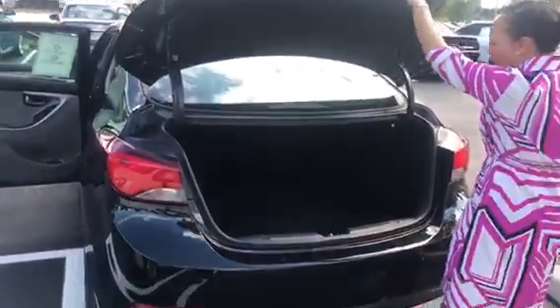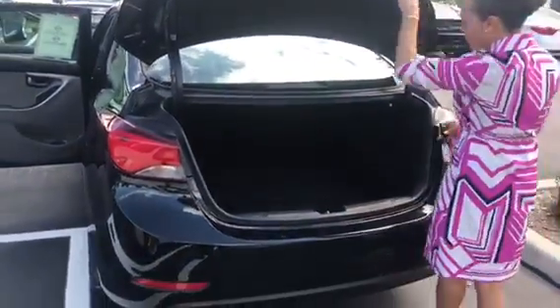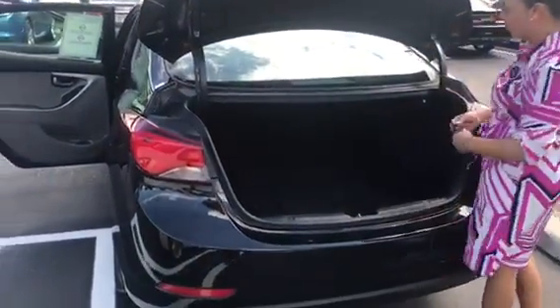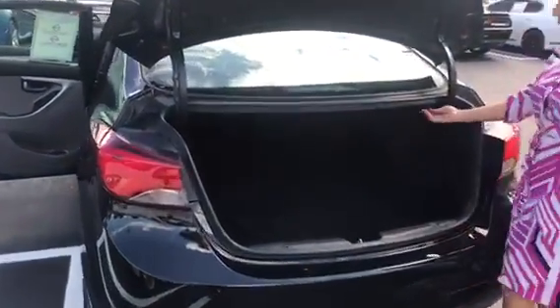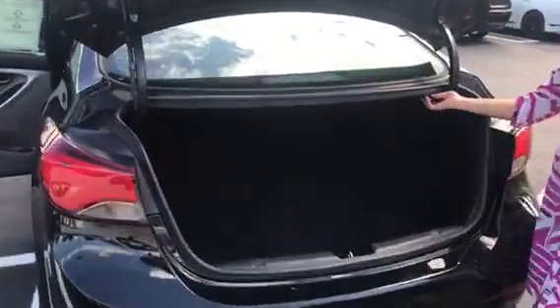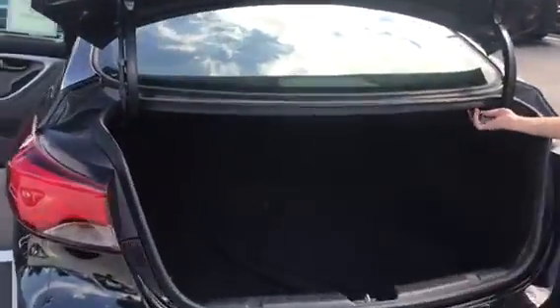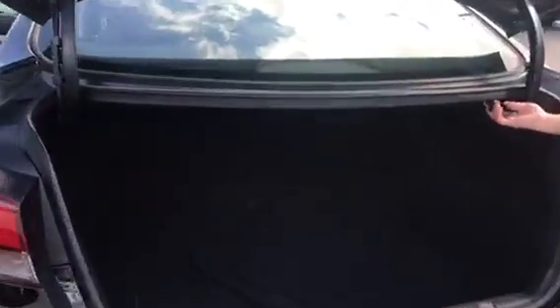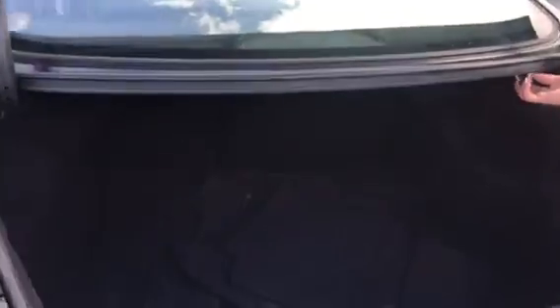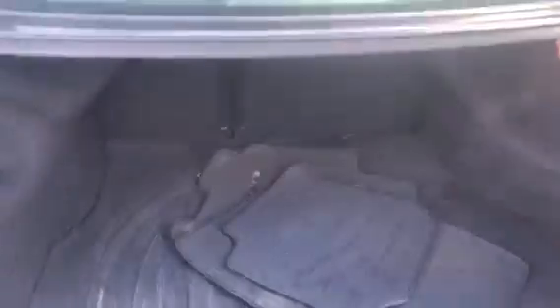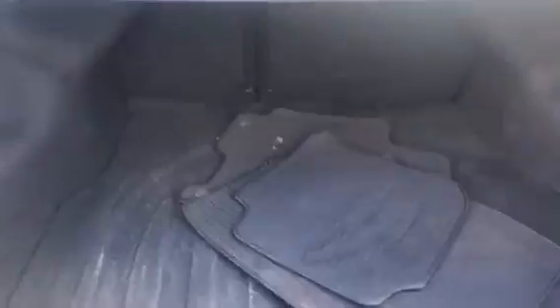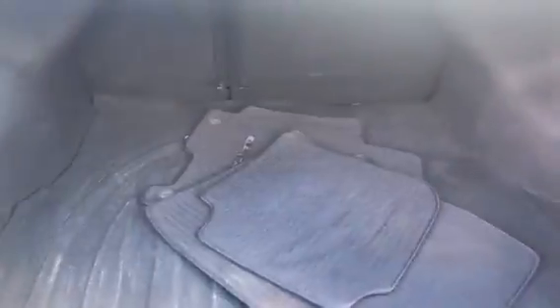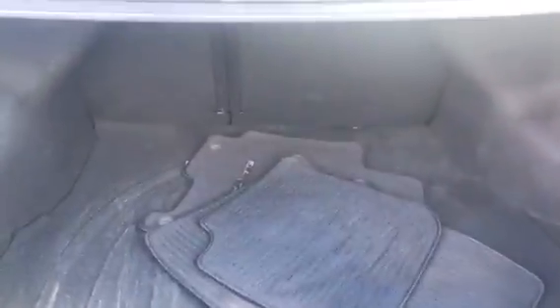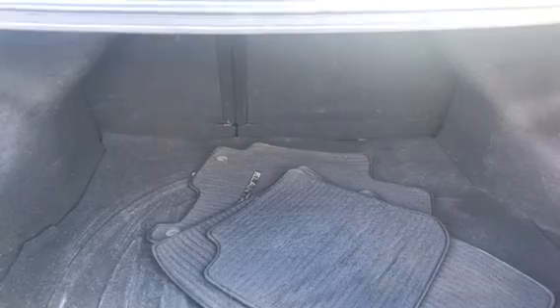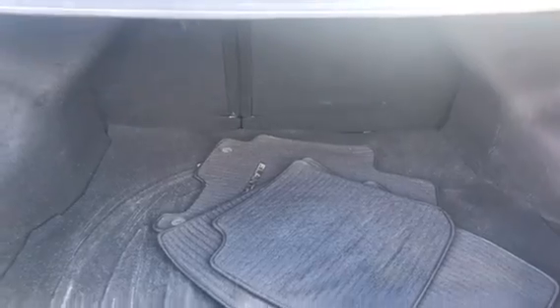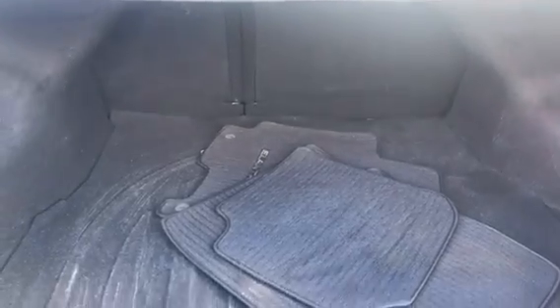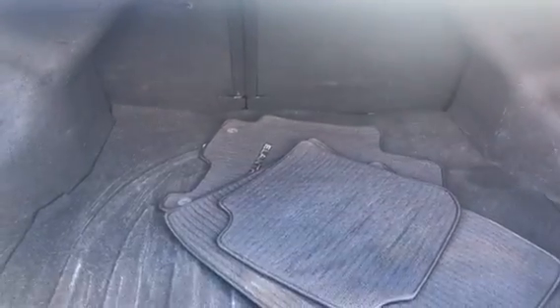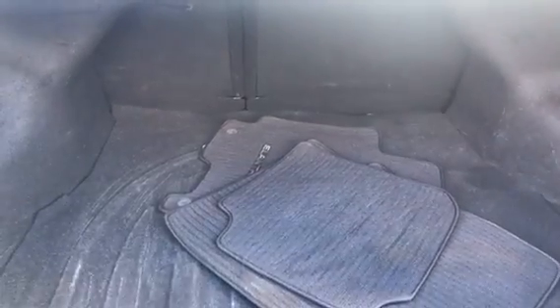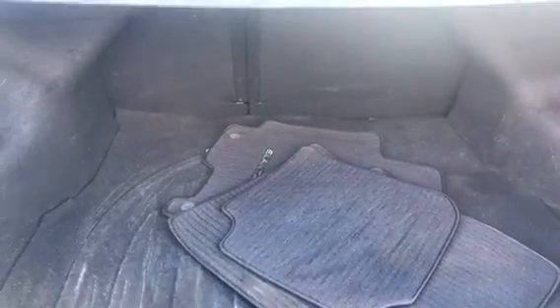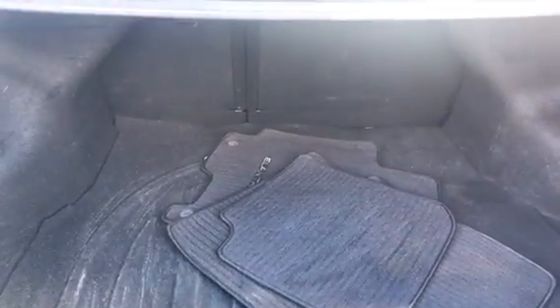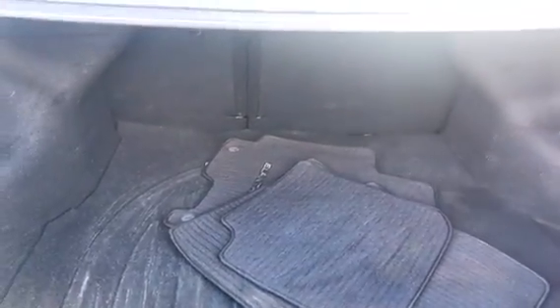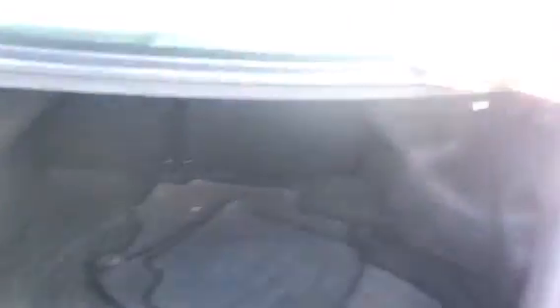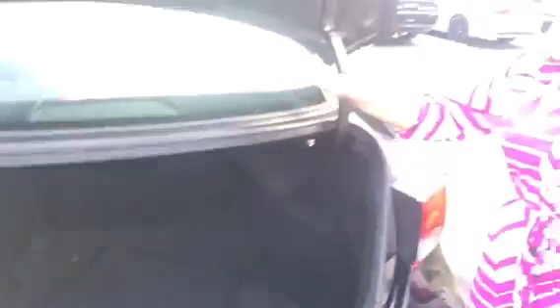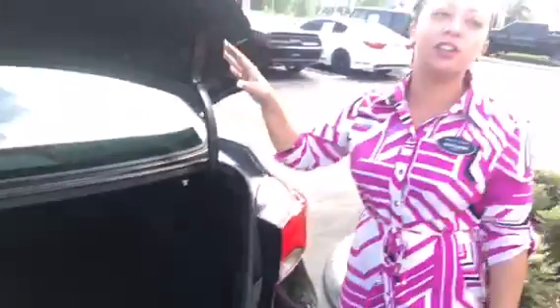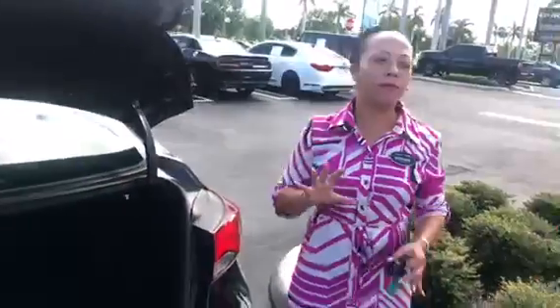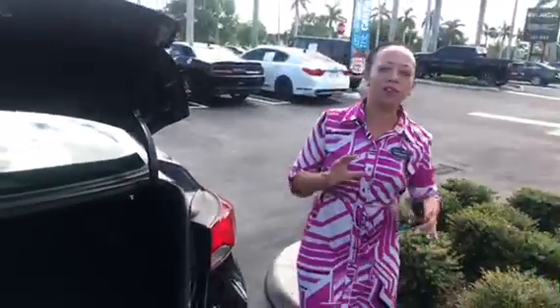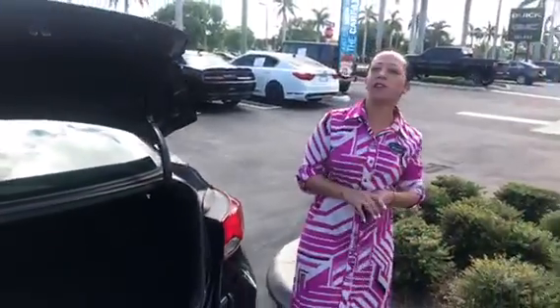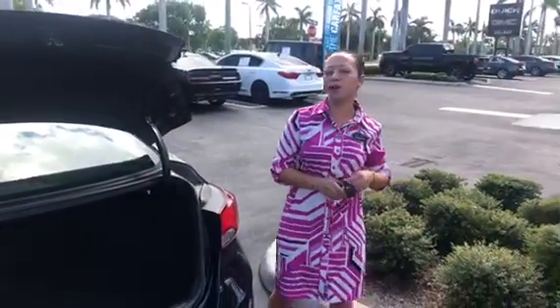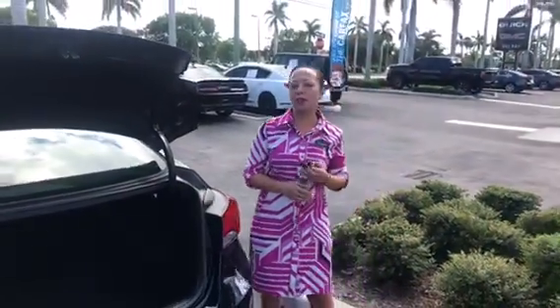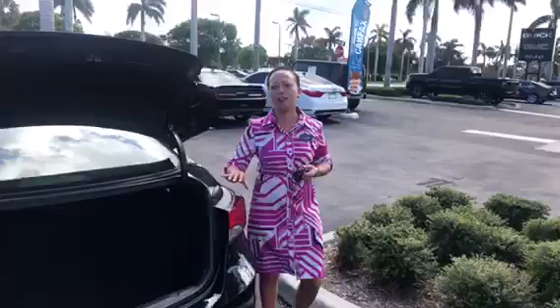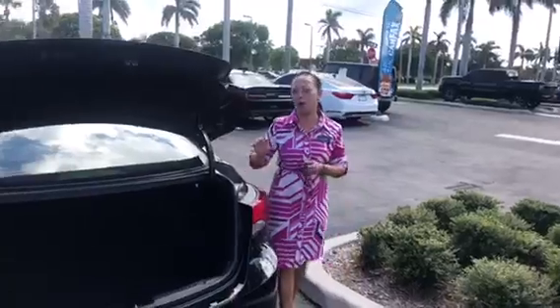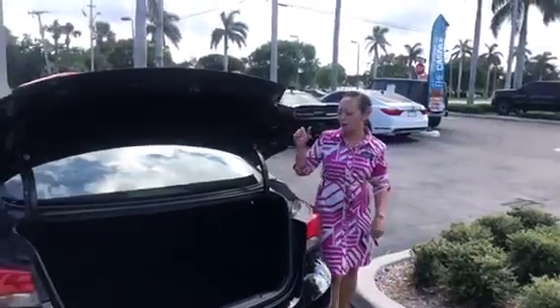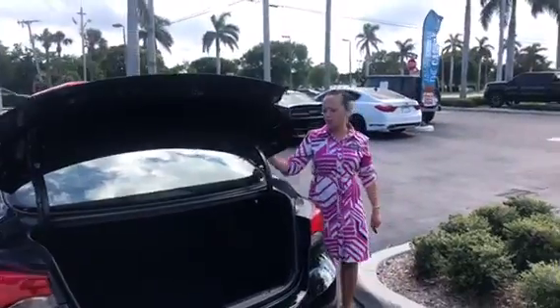Another great thing — you can pull down your seats from right here. There's your original mats.